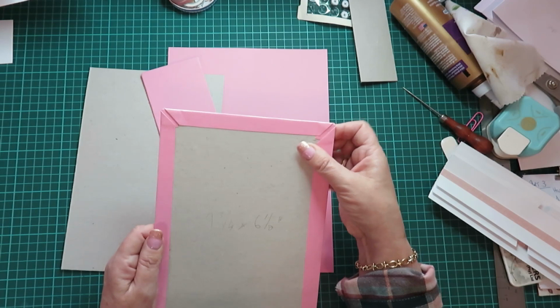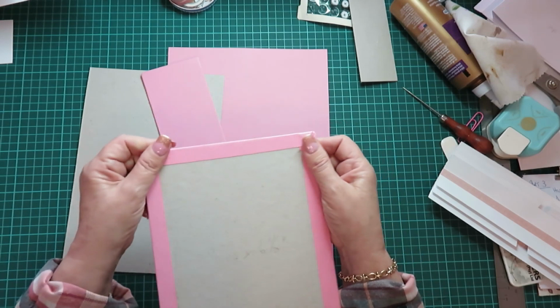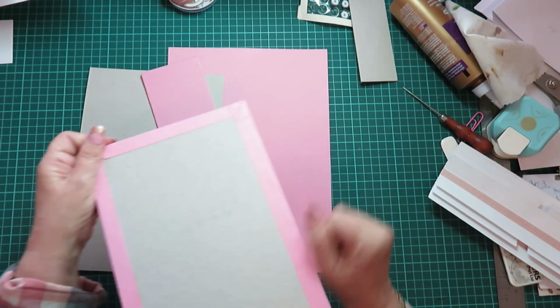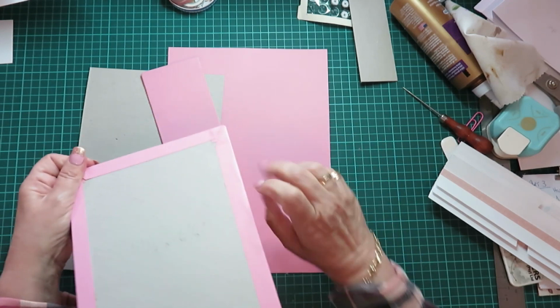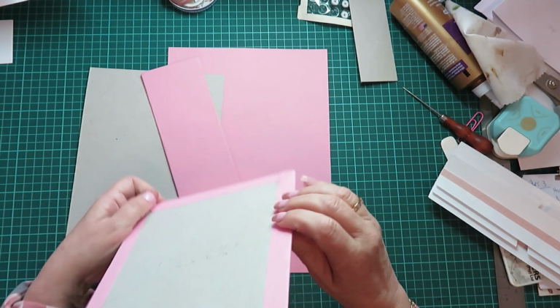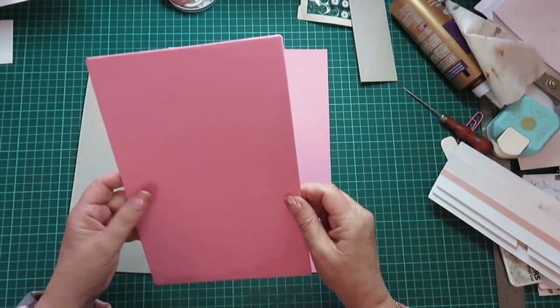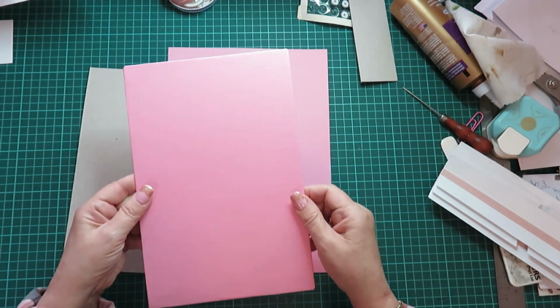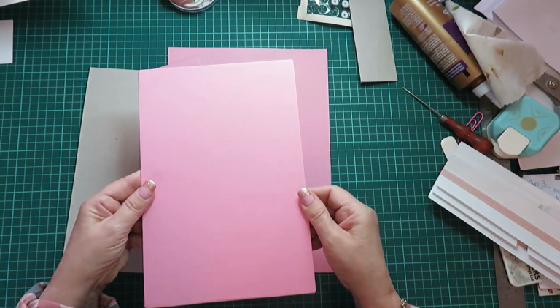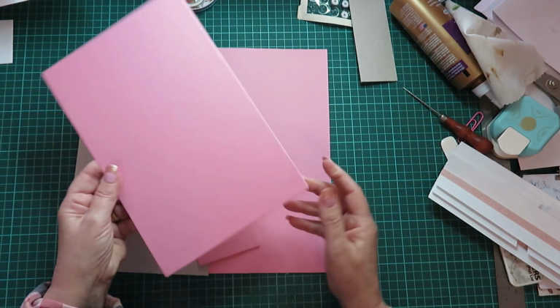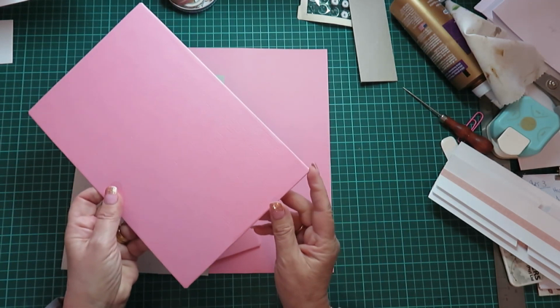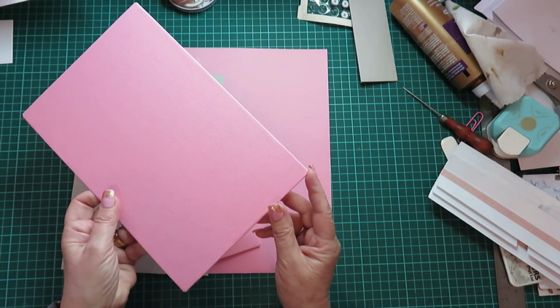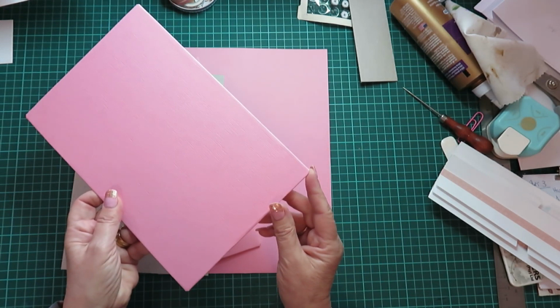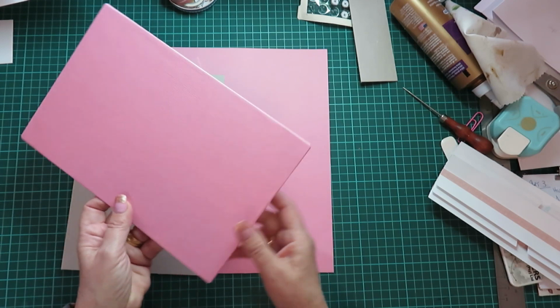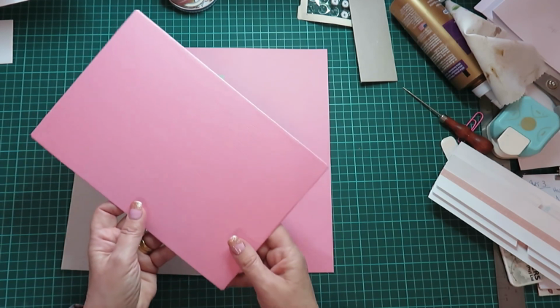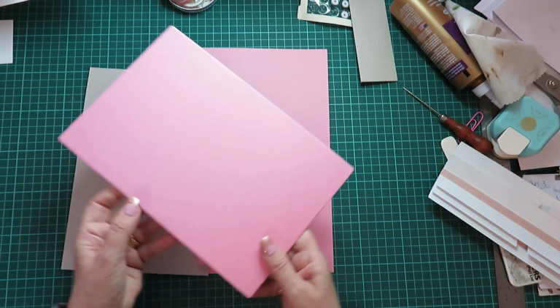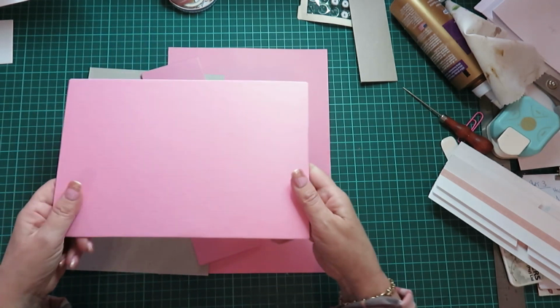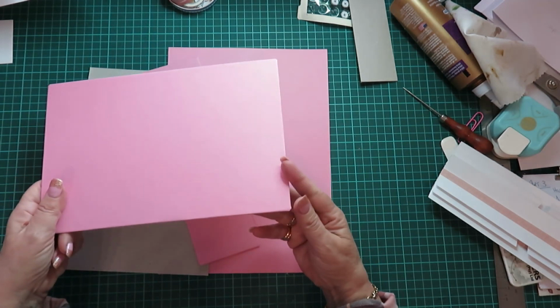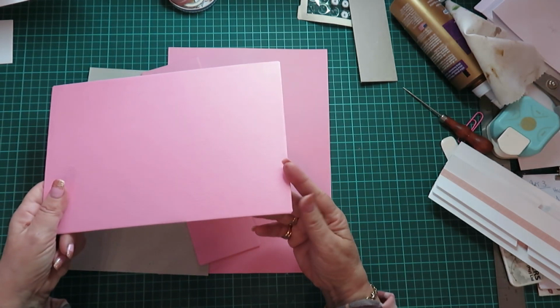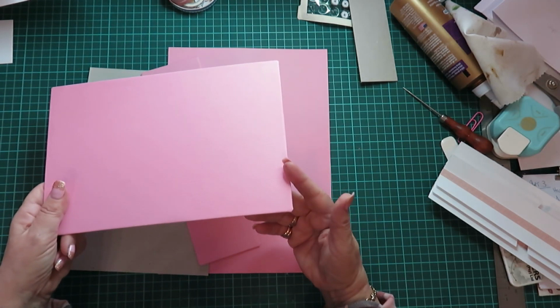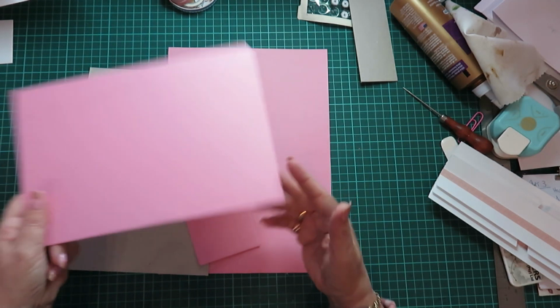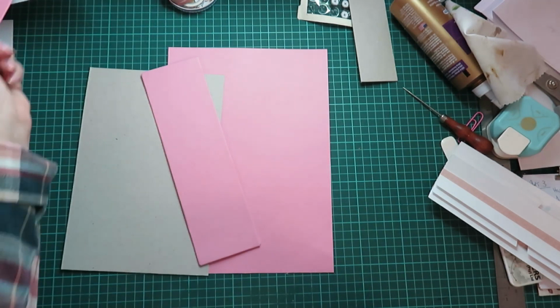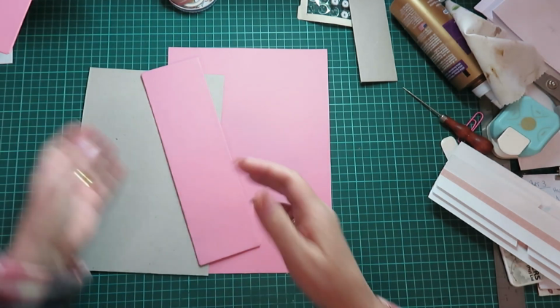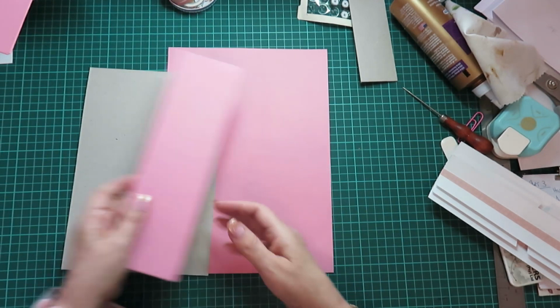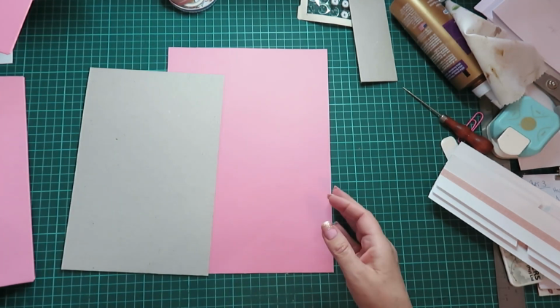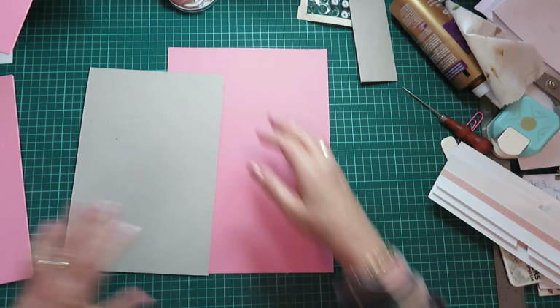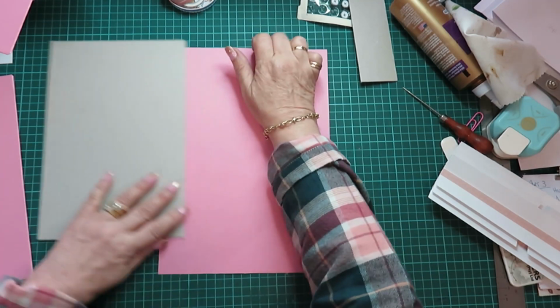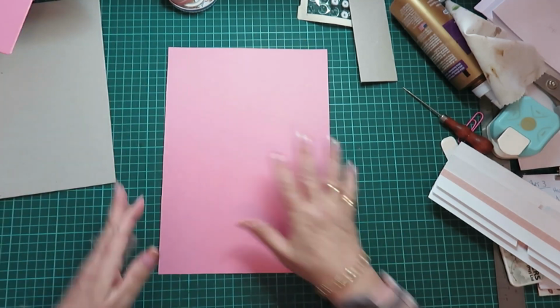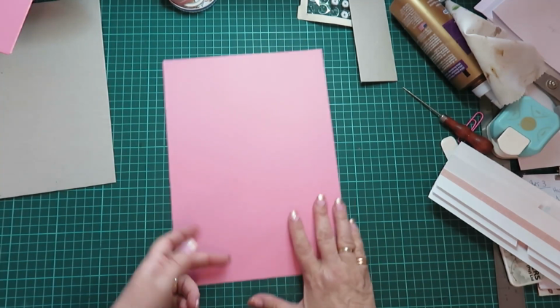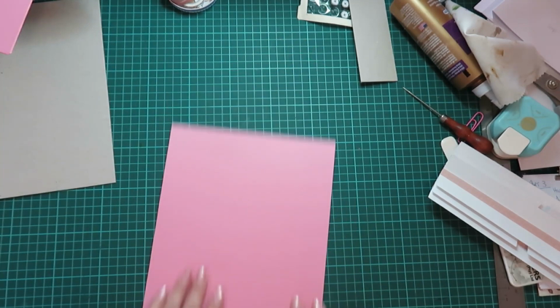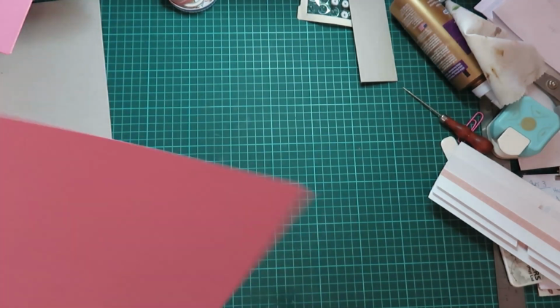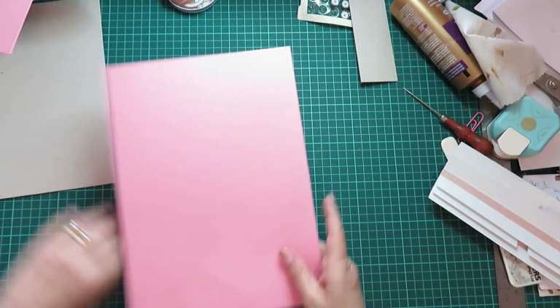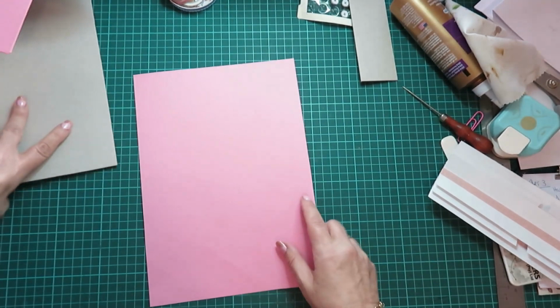These come out really nice when the corners are done like this. It does take a bit of elbow work, but you can see how nice the corners come out. Let's do this one now.